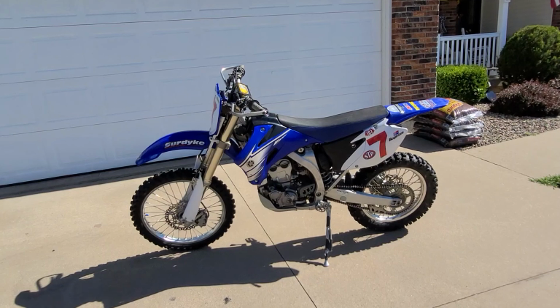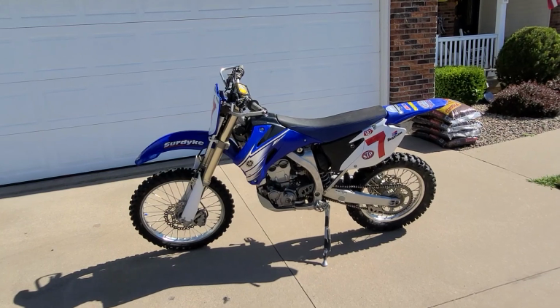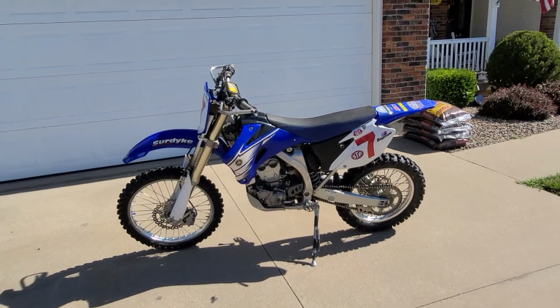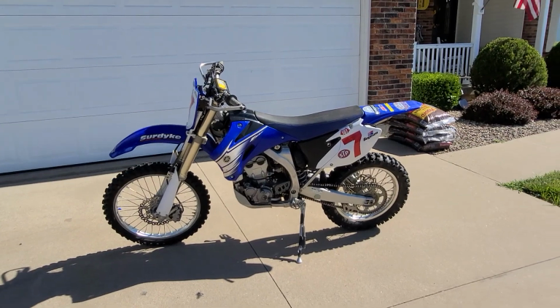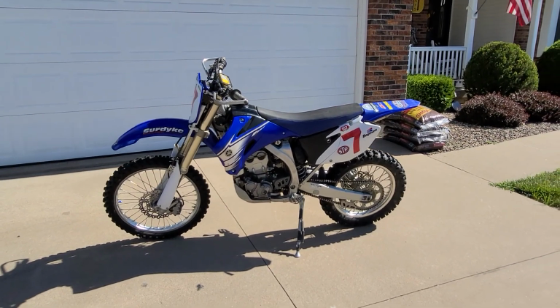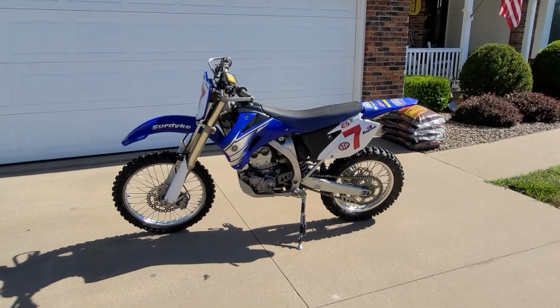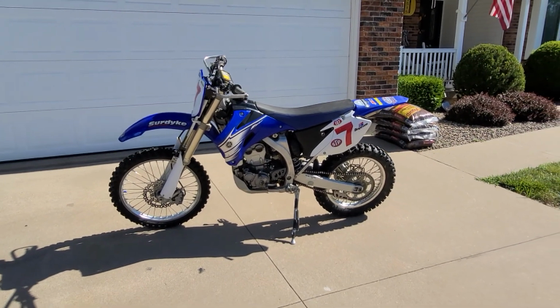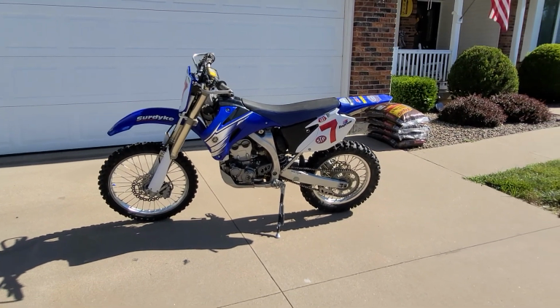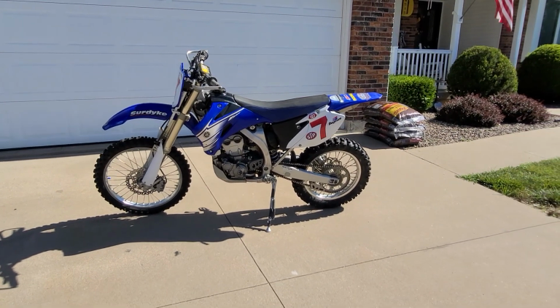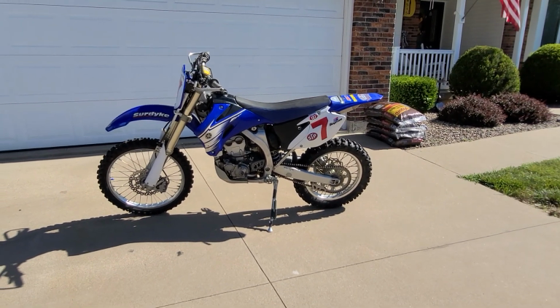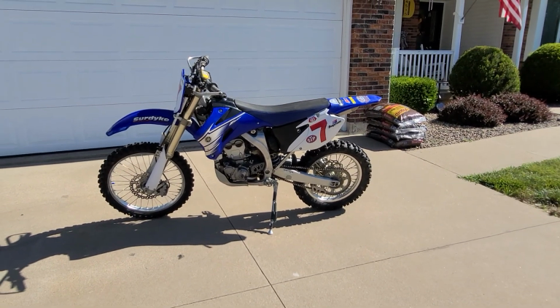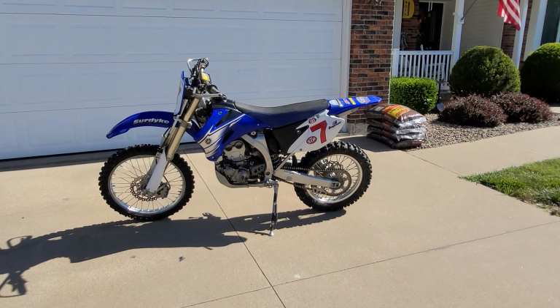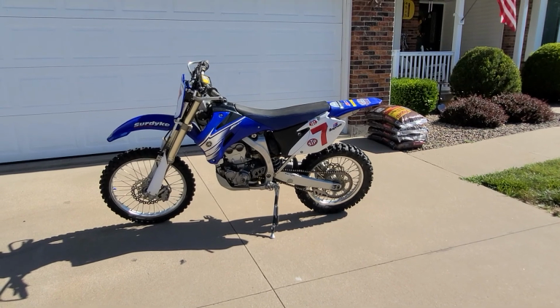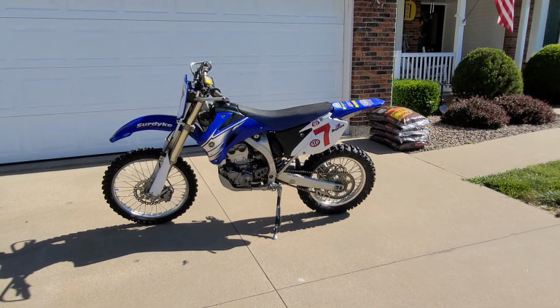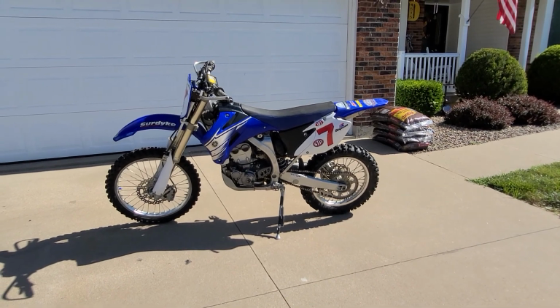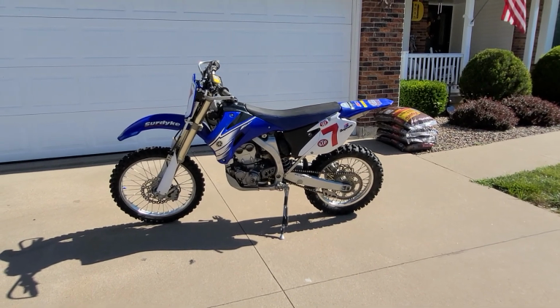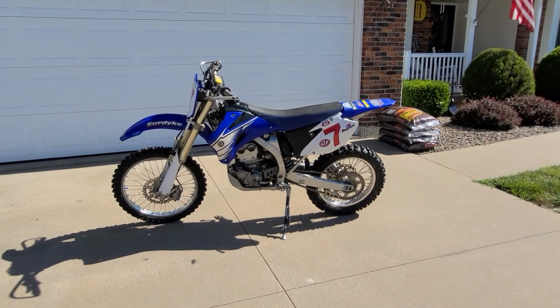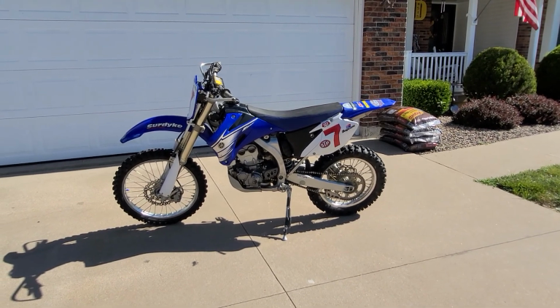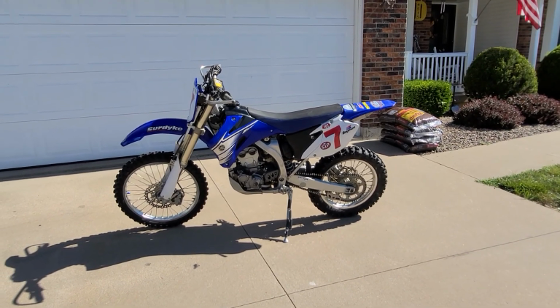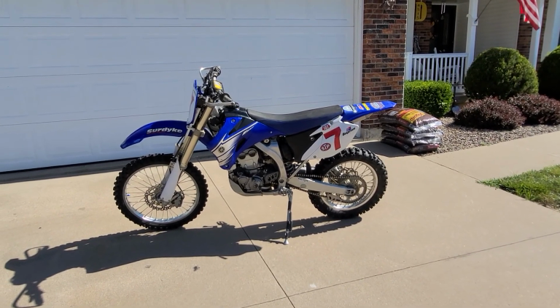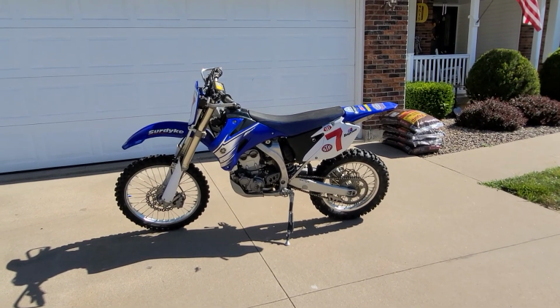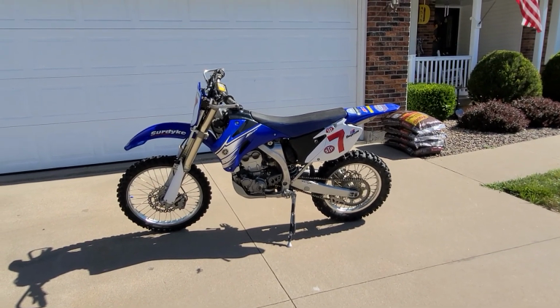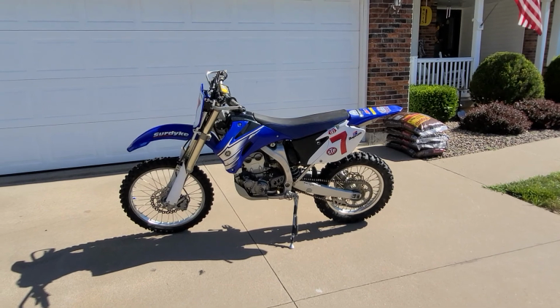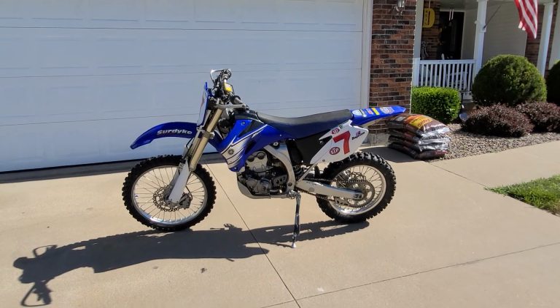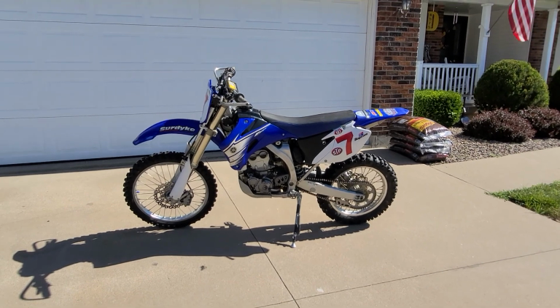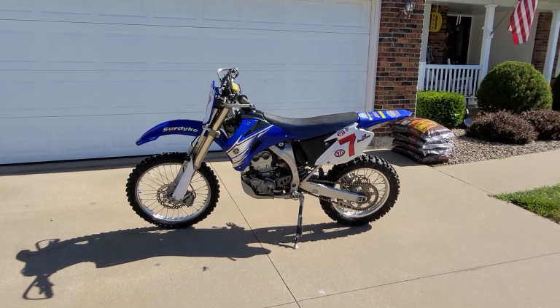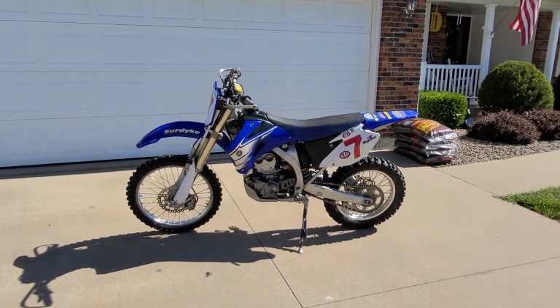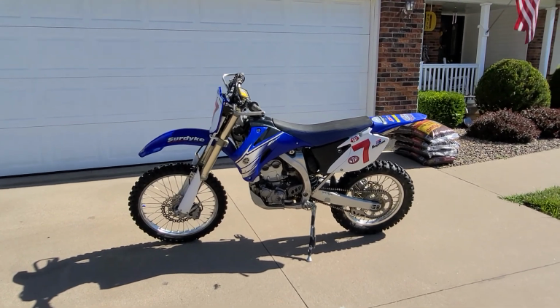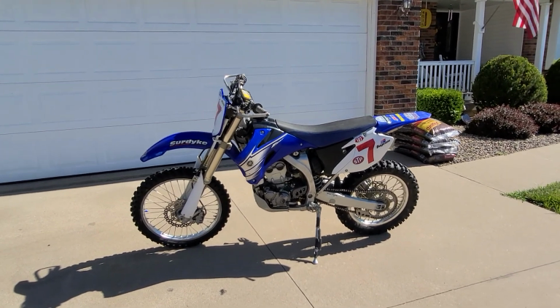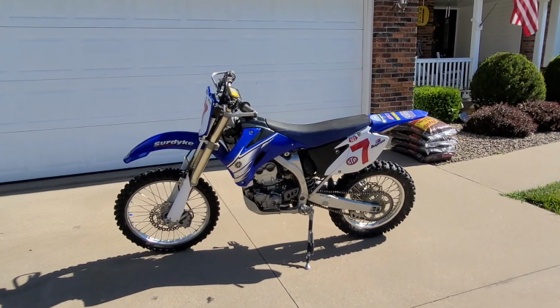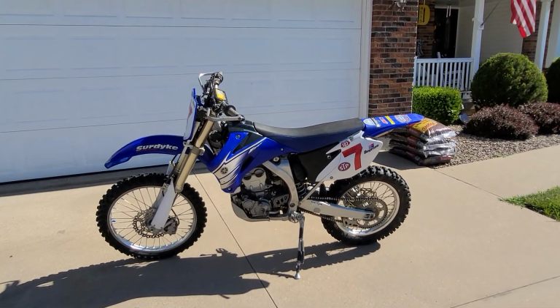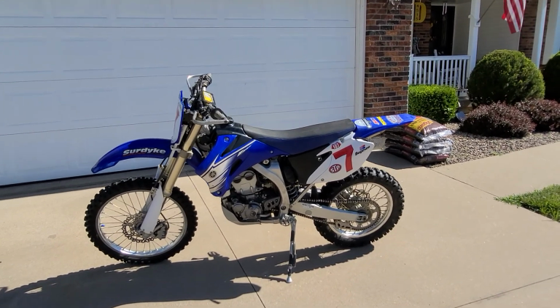Here's a simple video — I'm going to call it bulldogging with a Rekluse auto clutch. One of the problems is when you're on a steep hill and you didn't make the hill and you have to turn your bike around and come back down.